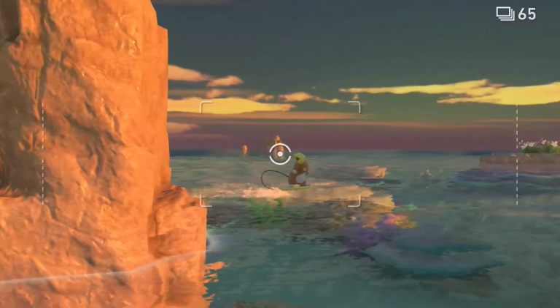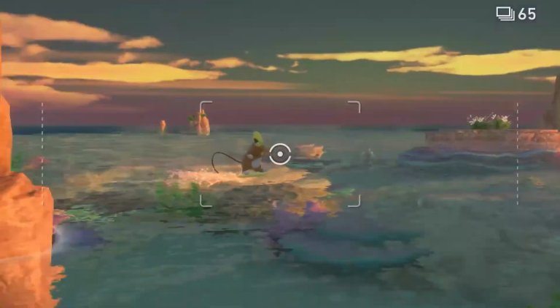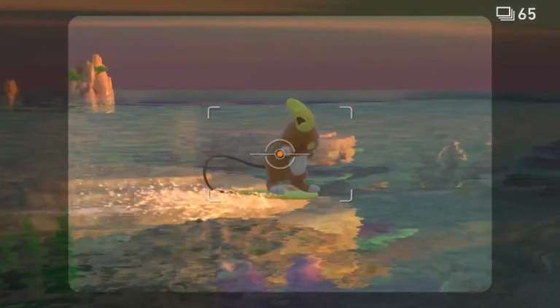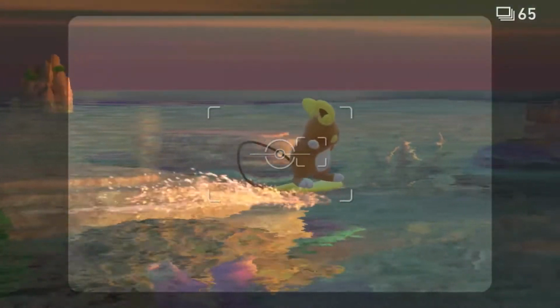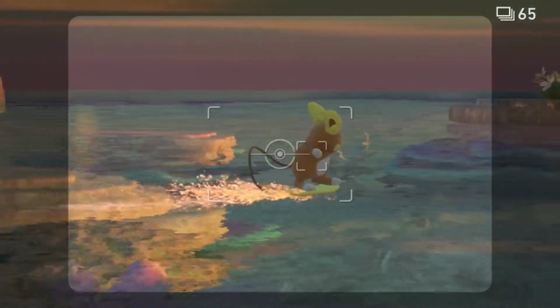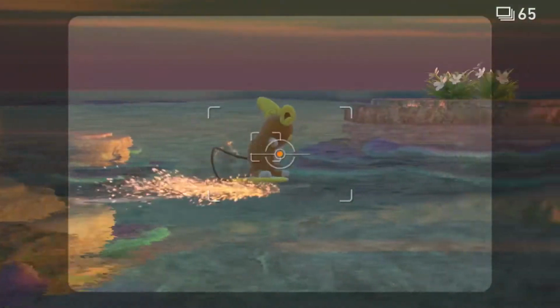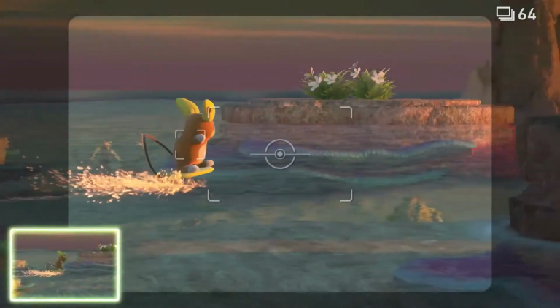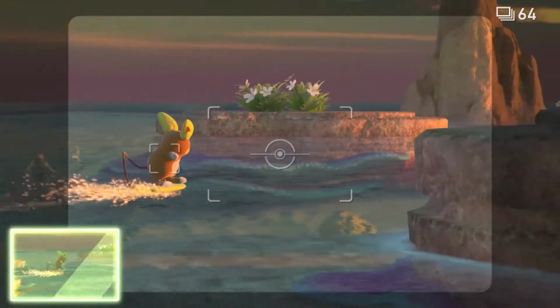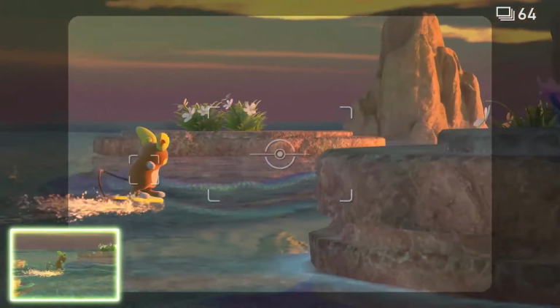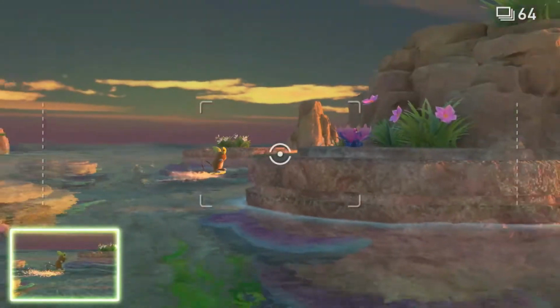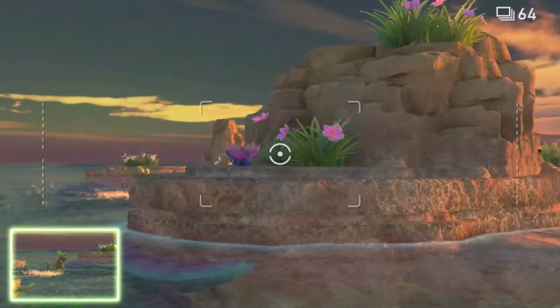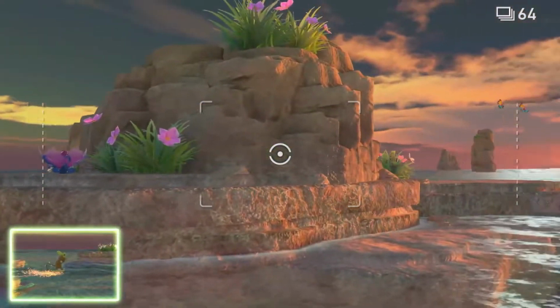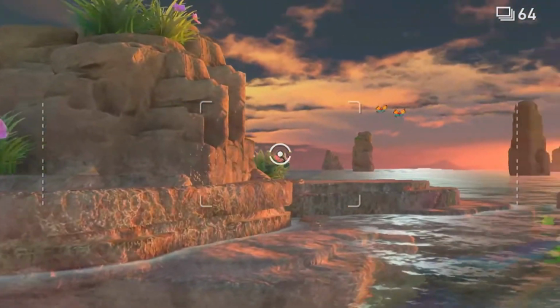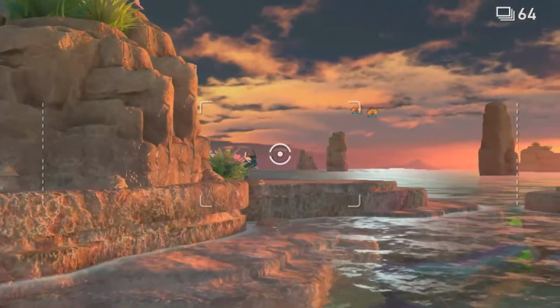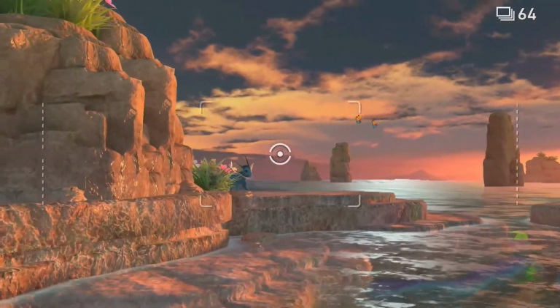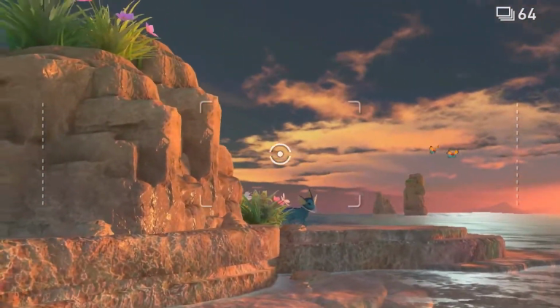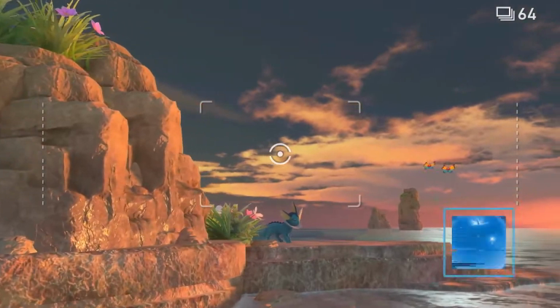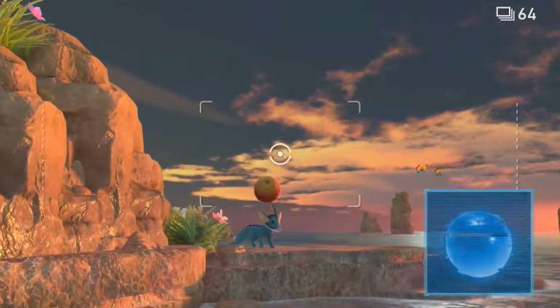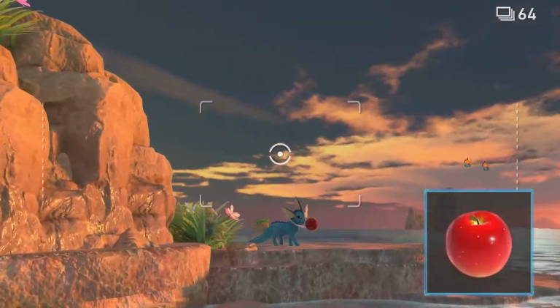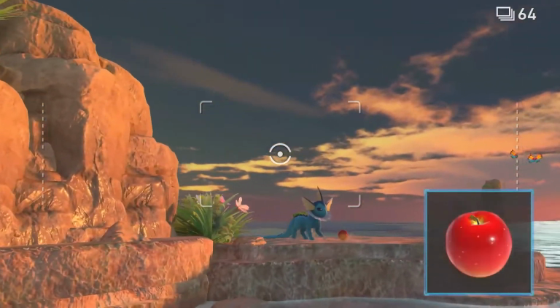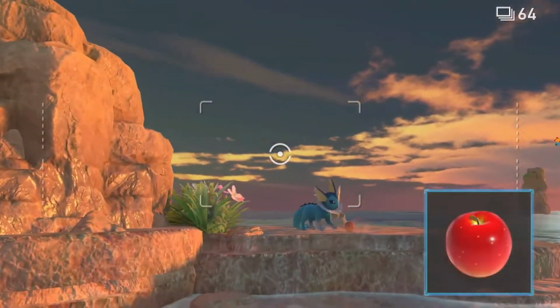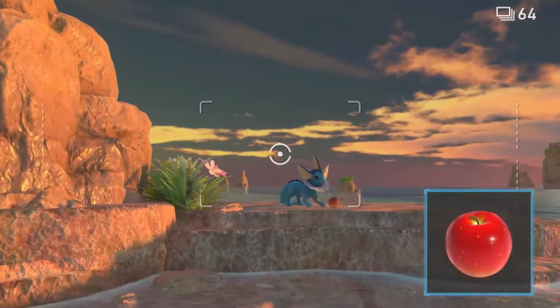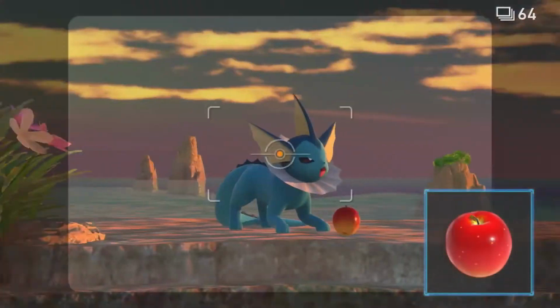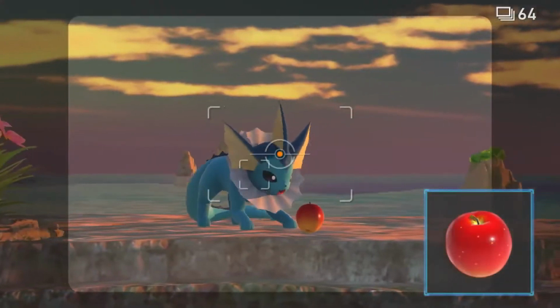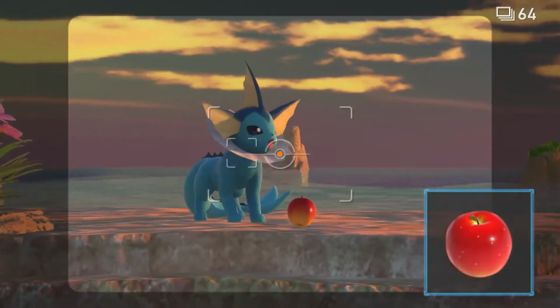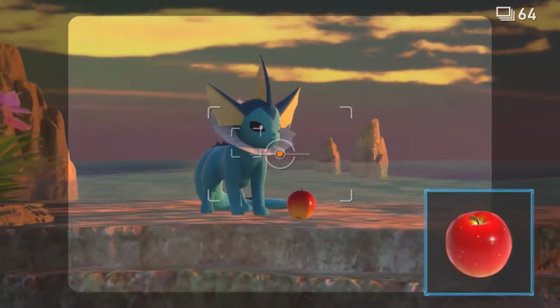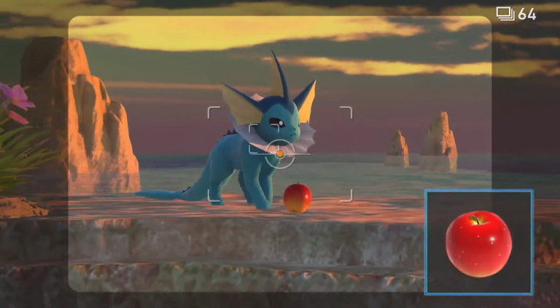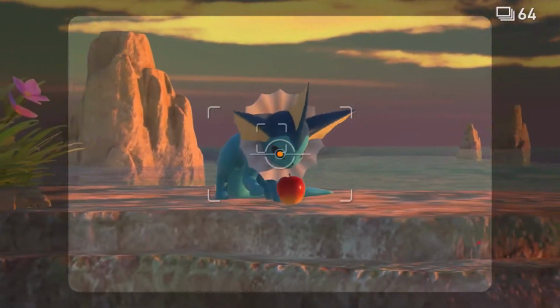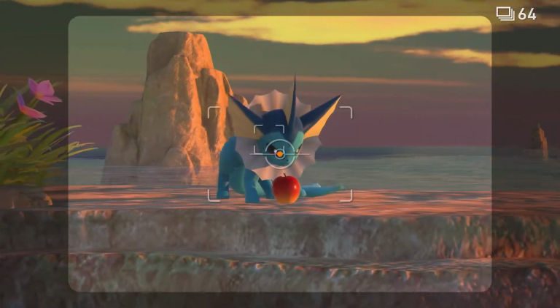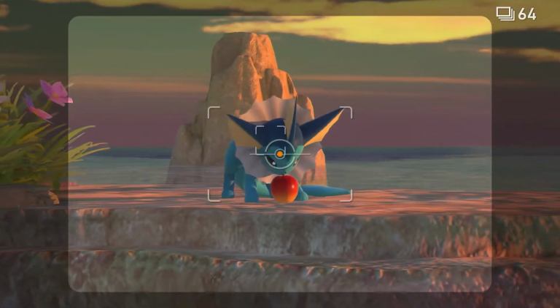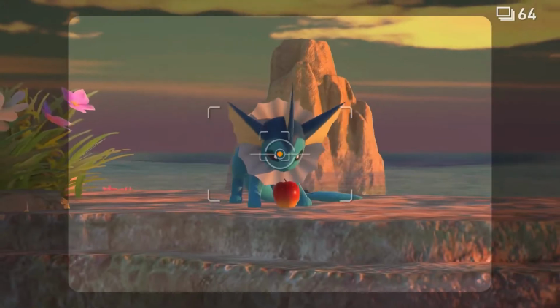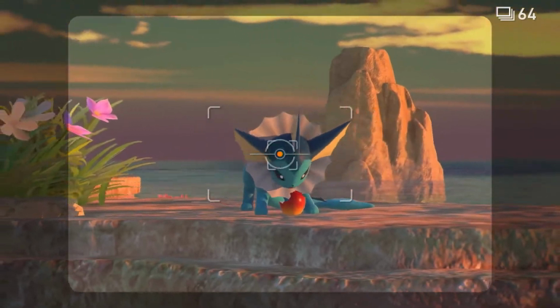Look! A surfing Alolan Raichu! And there's Vaporeon! Let's try throwing in a Flufffruit! That's it — now's our chance!